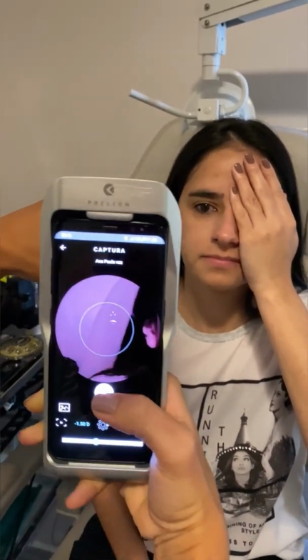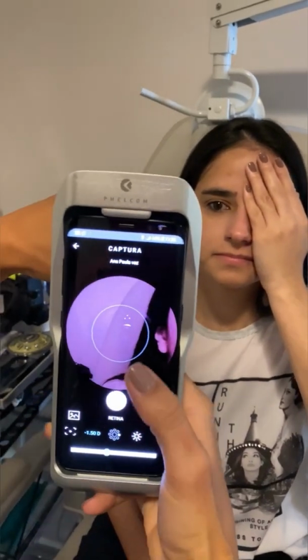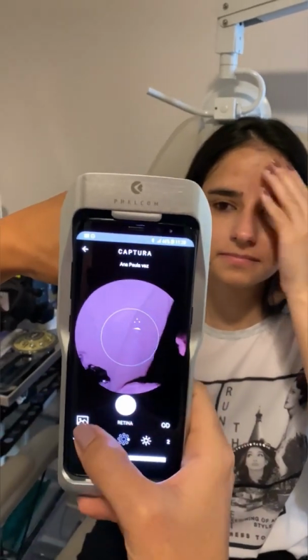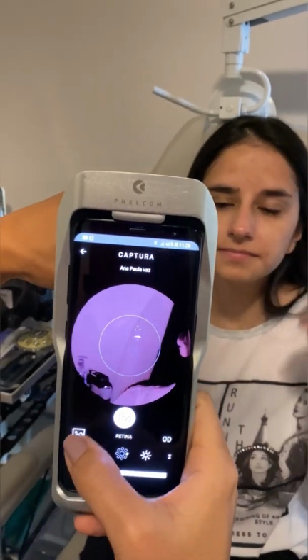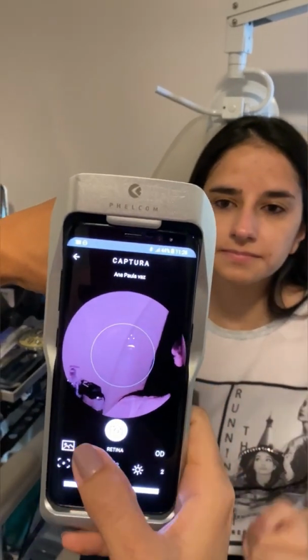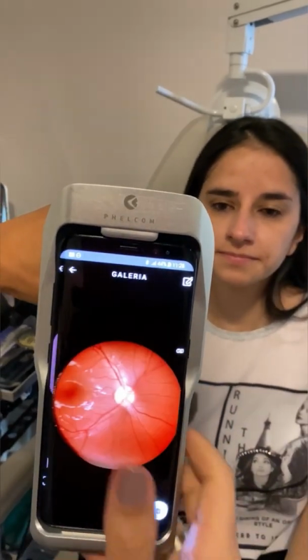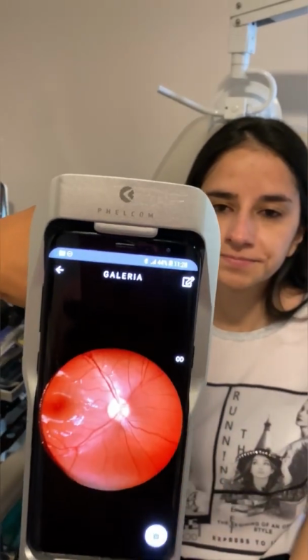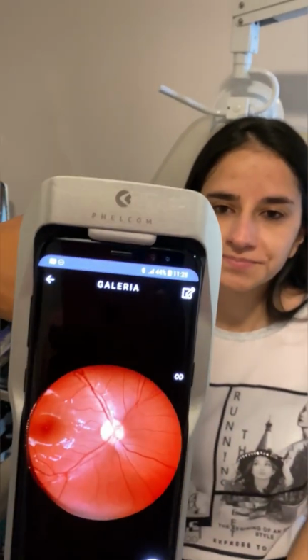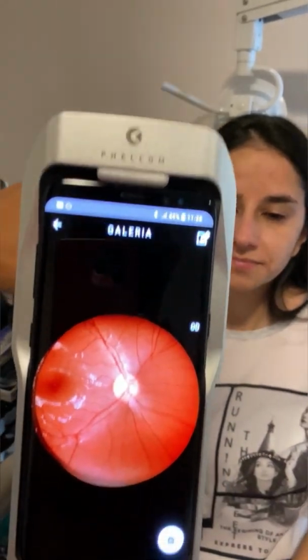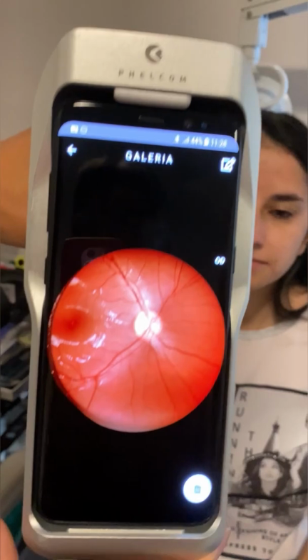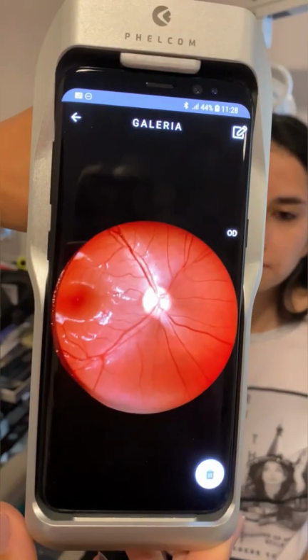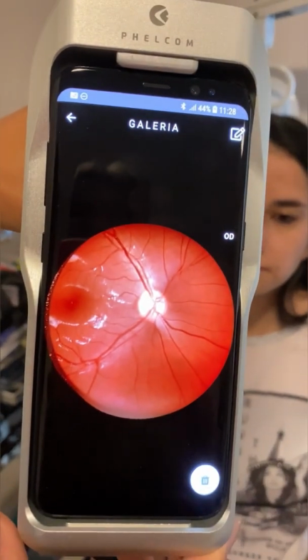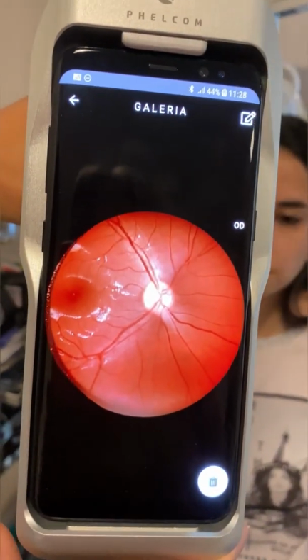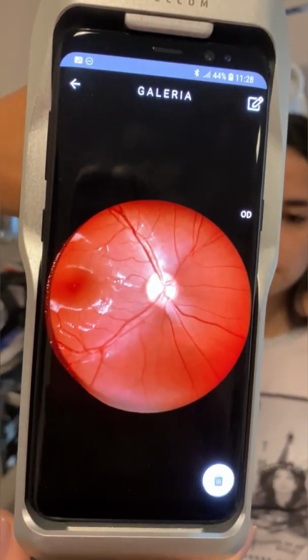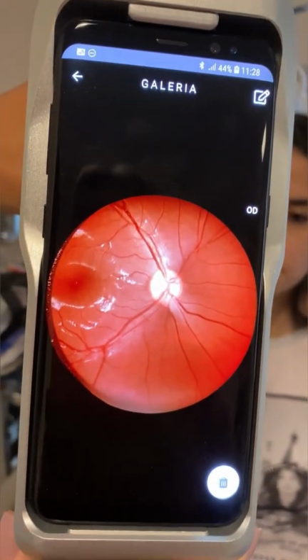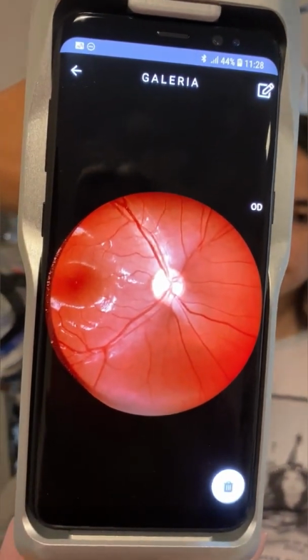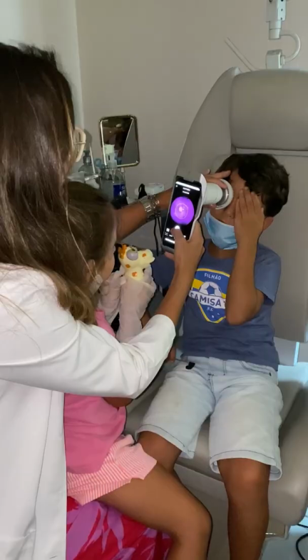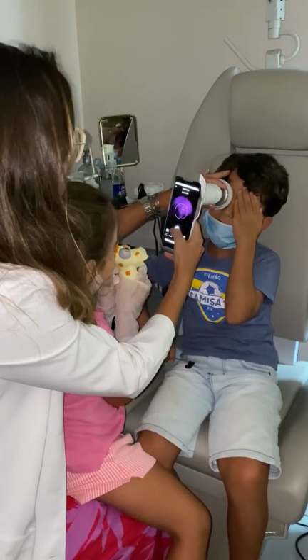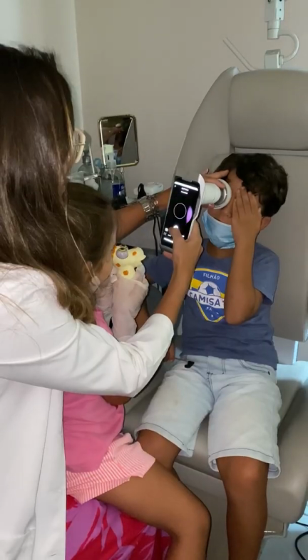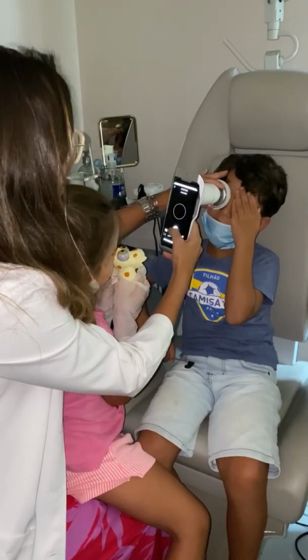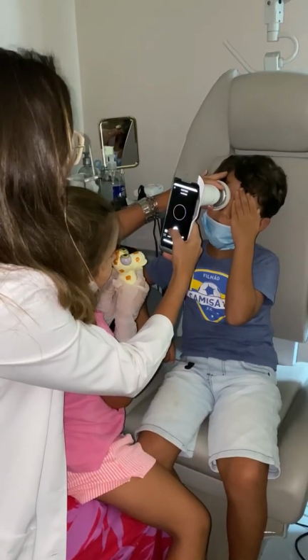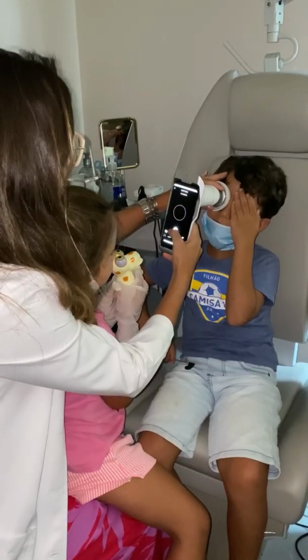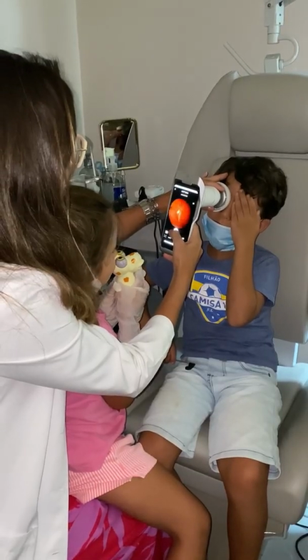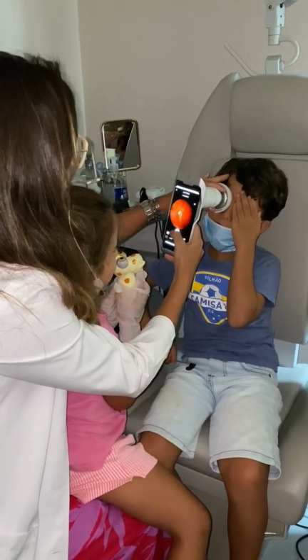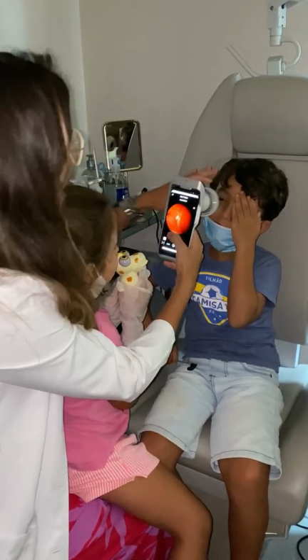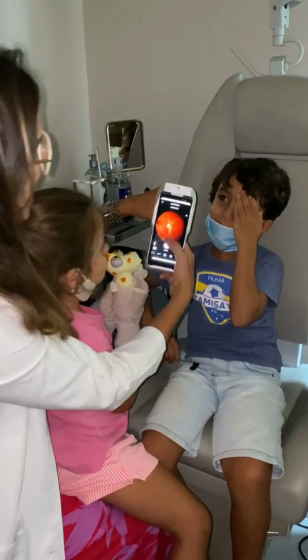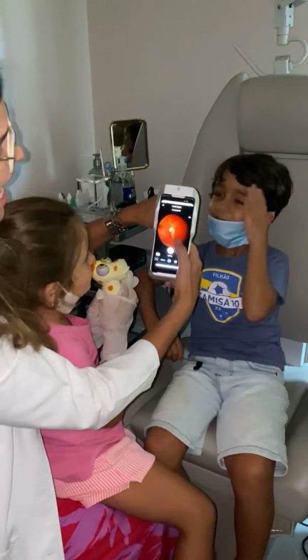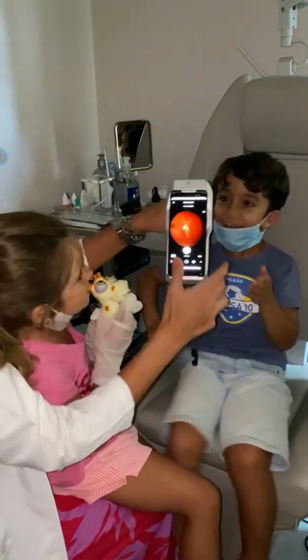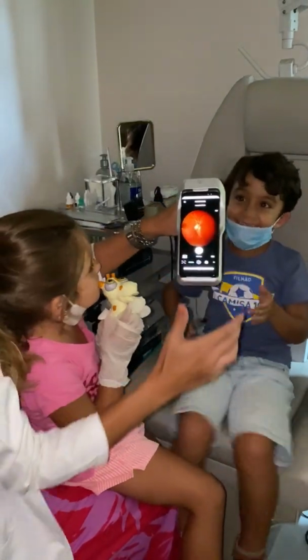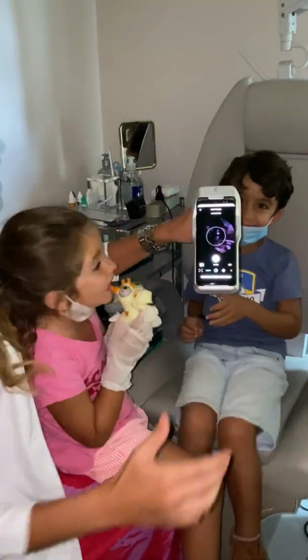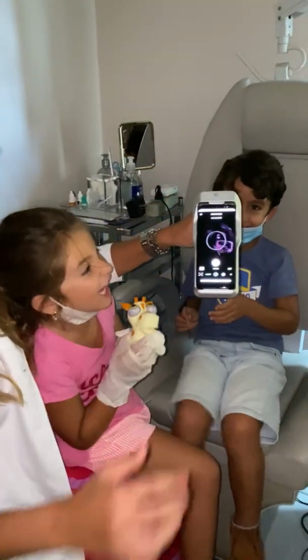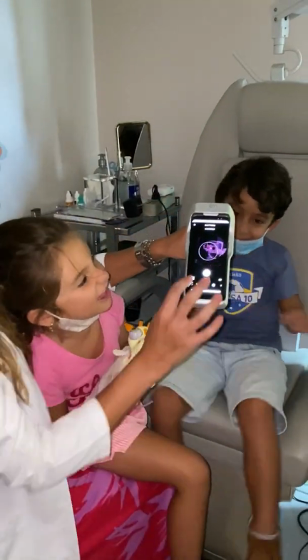As a result, we have beautiful images of the optical nerve and macula, even with the possibility of seeing the periphery of the retina.